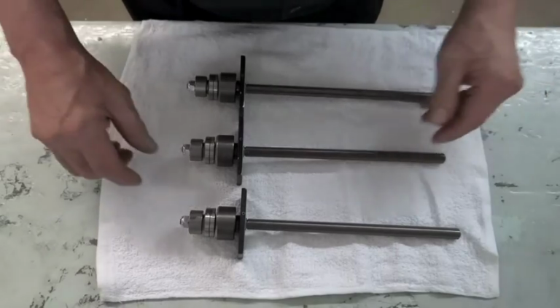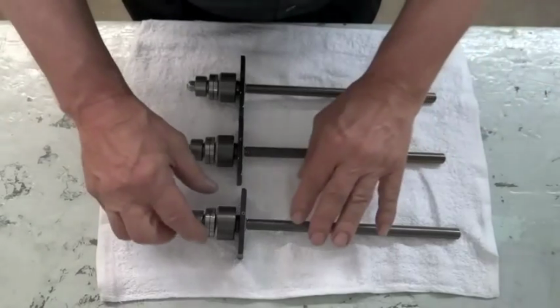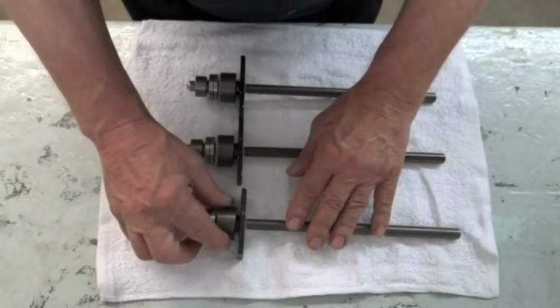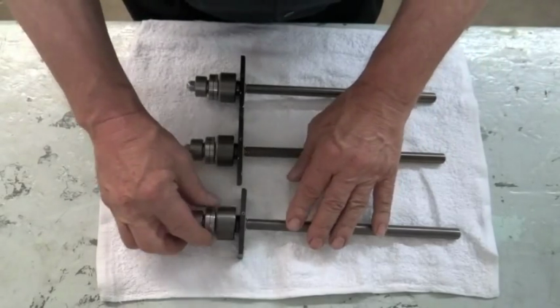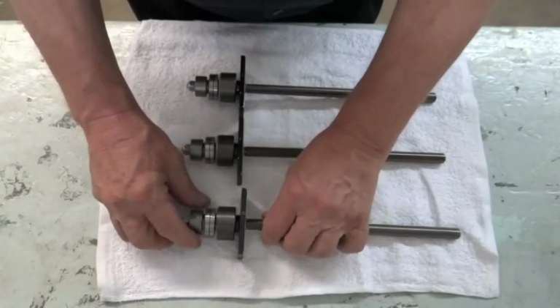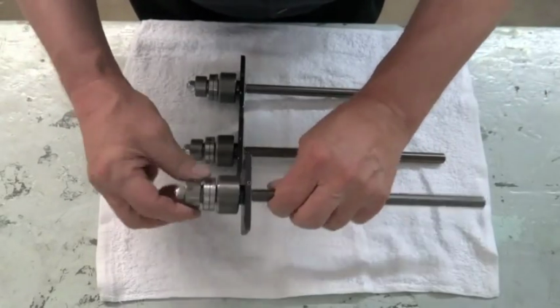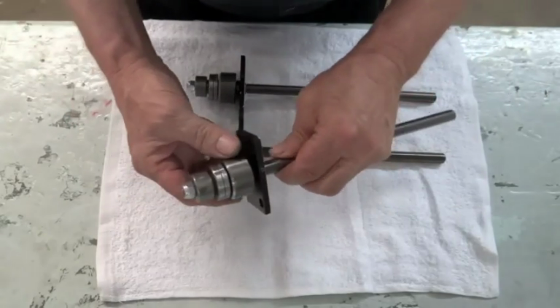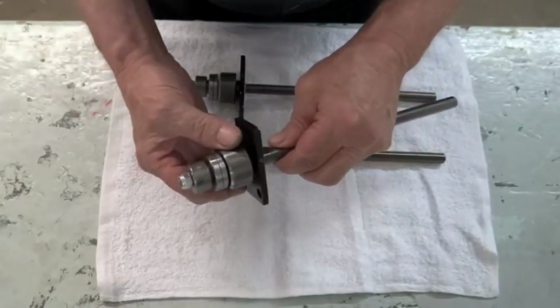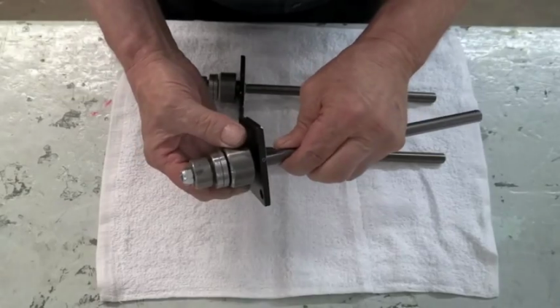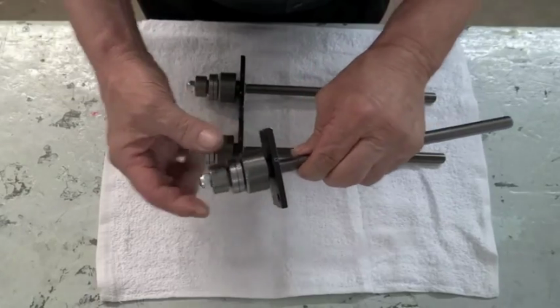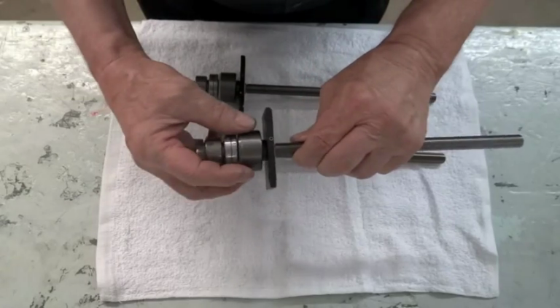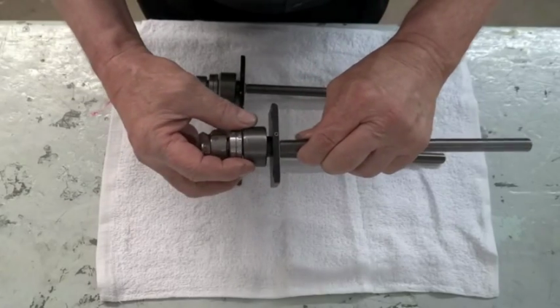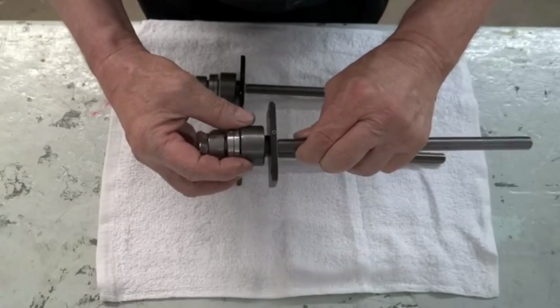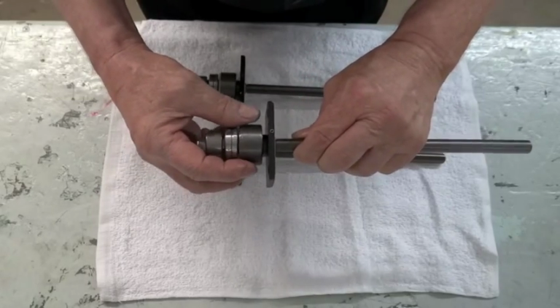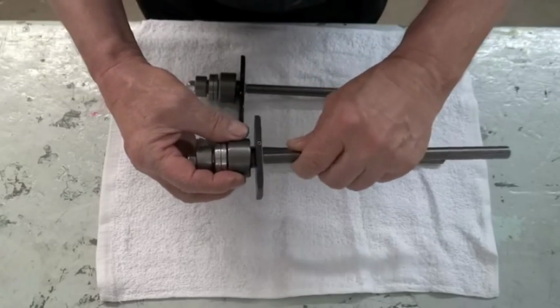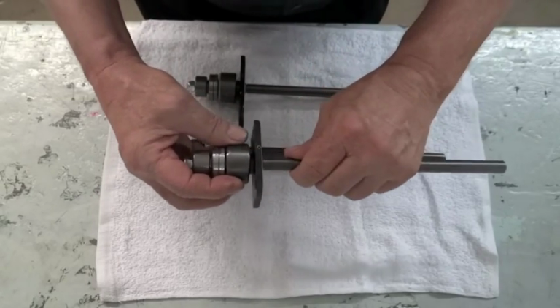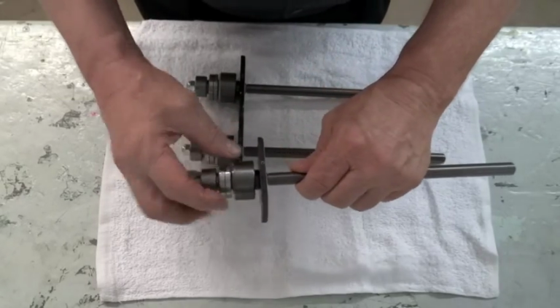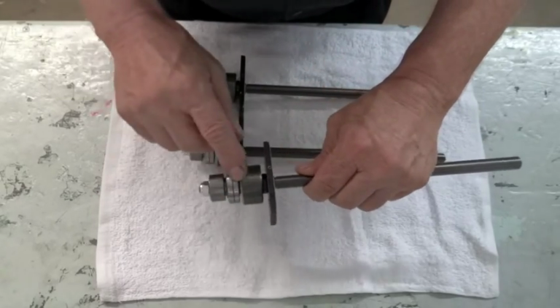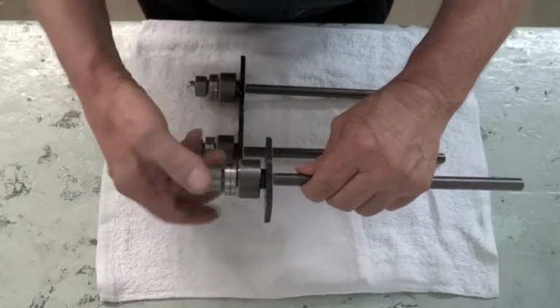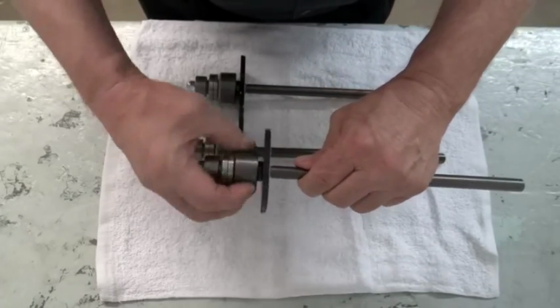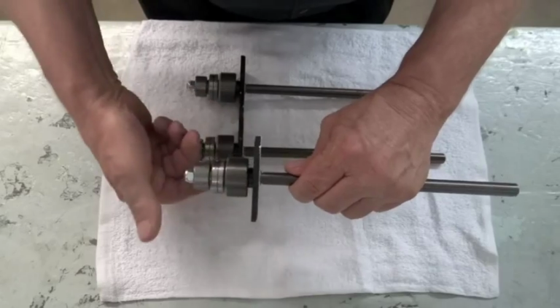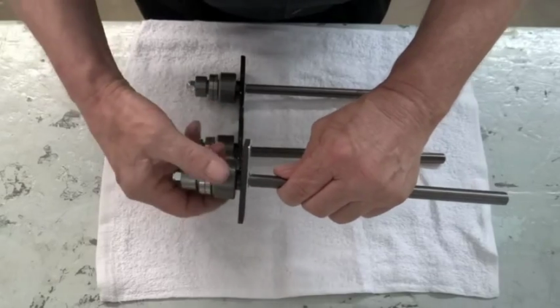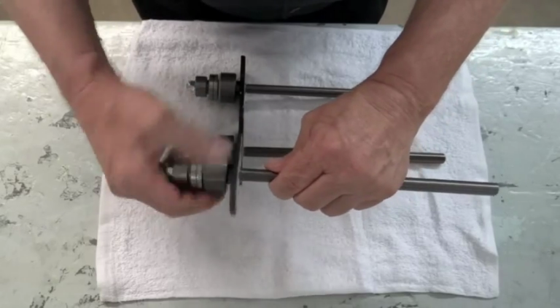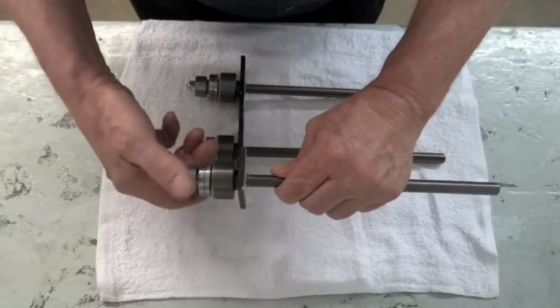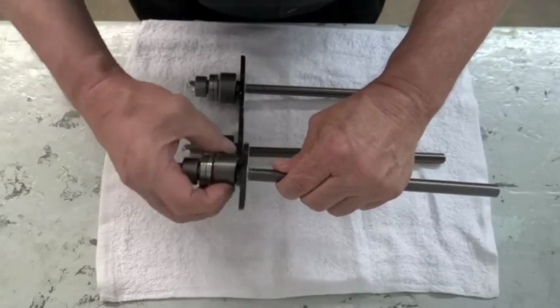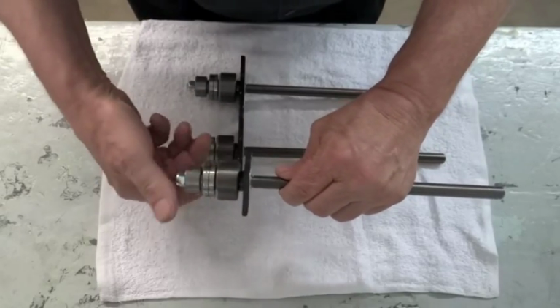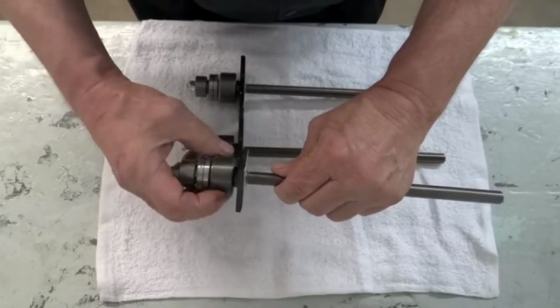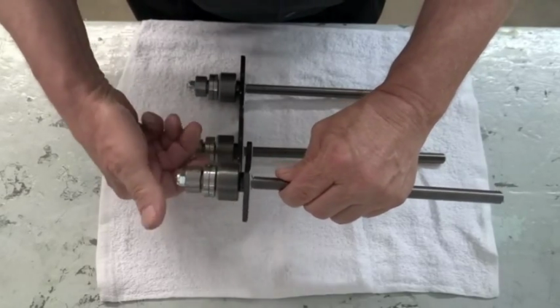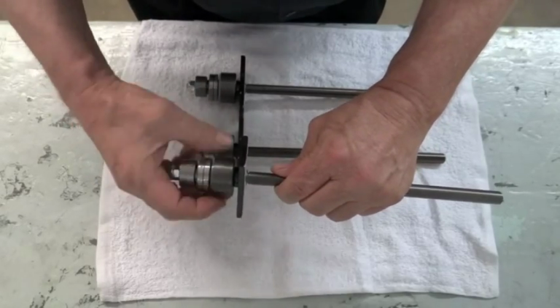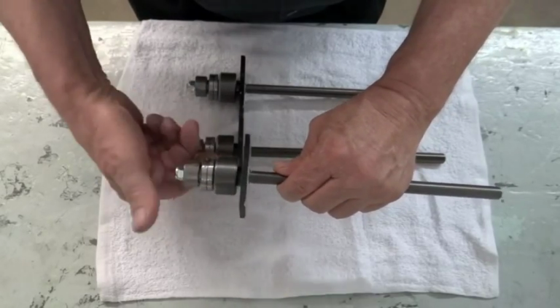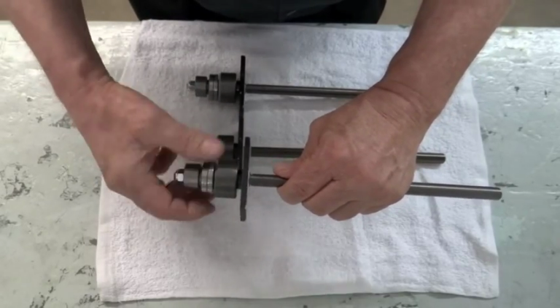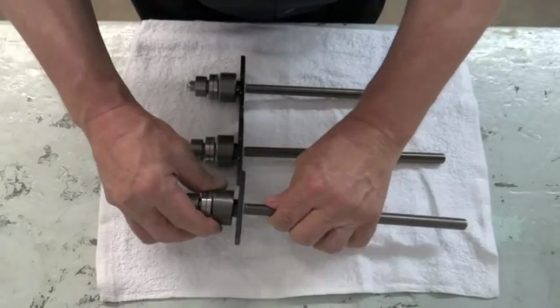The first and very important thing is to have the bearing preload adjusted just right. This one is too tight. You can see it rotates, but it stops almost immediately.